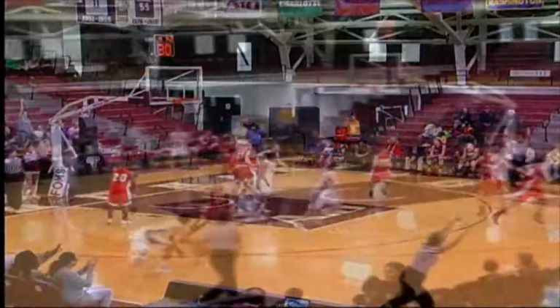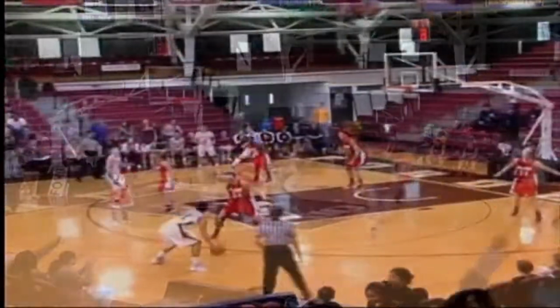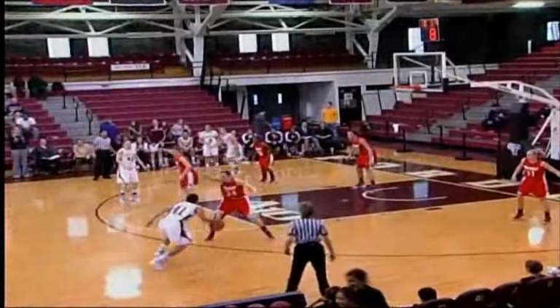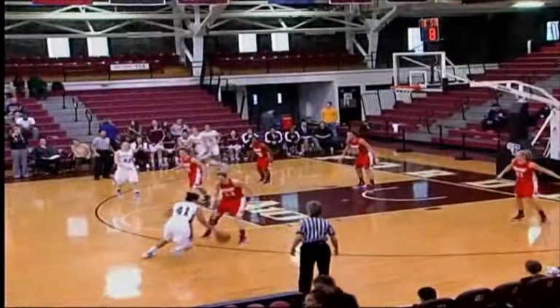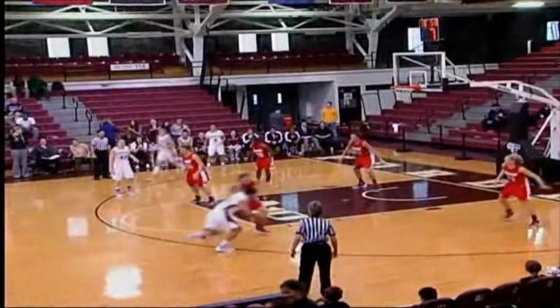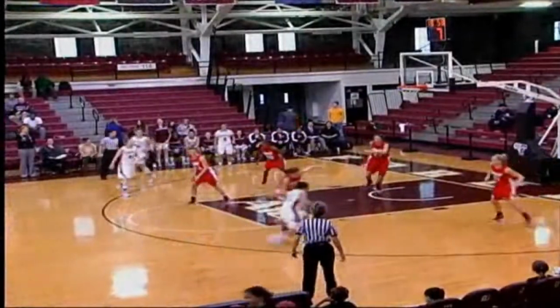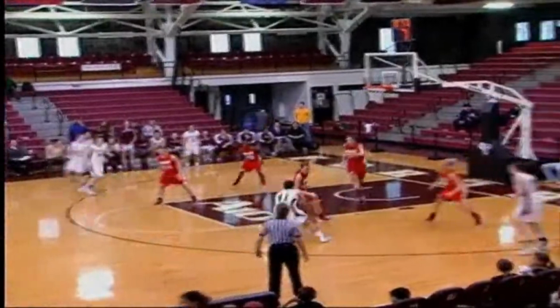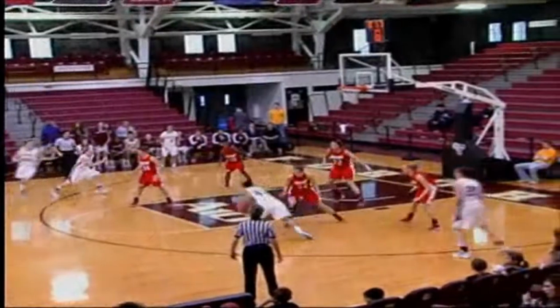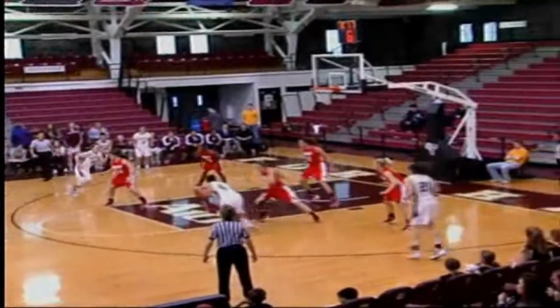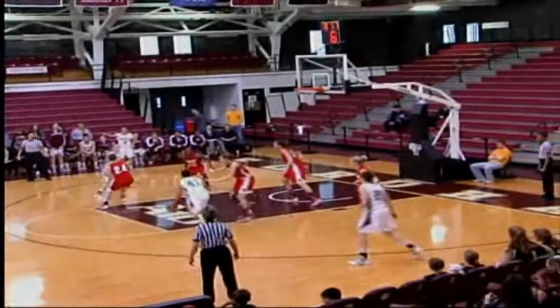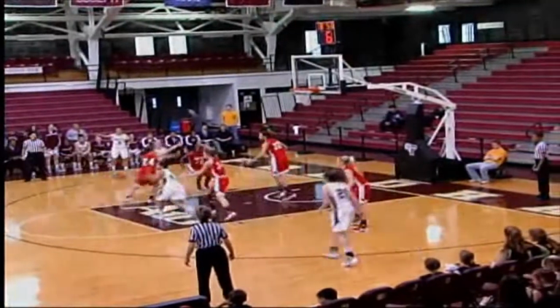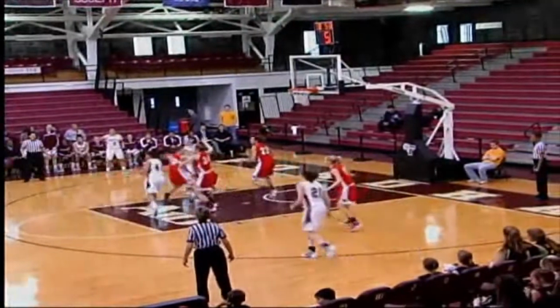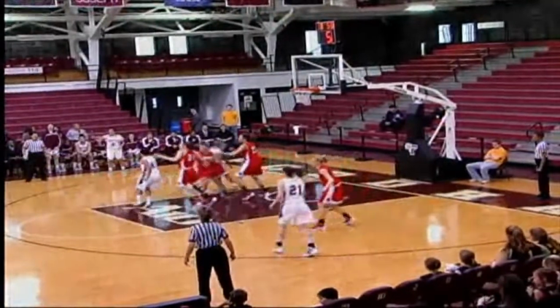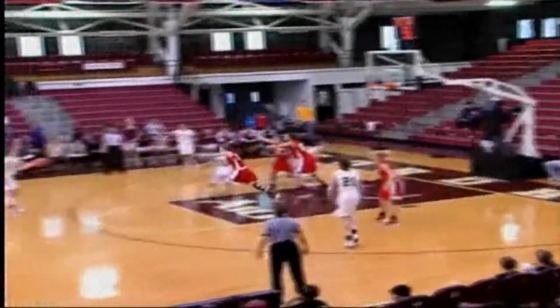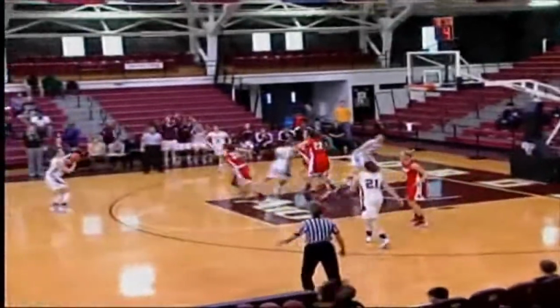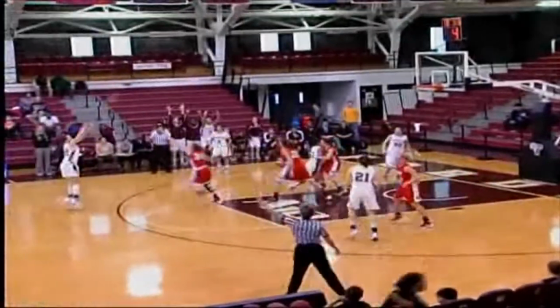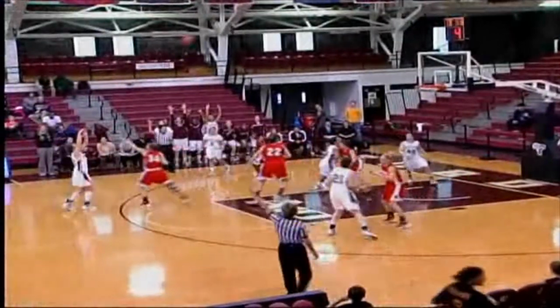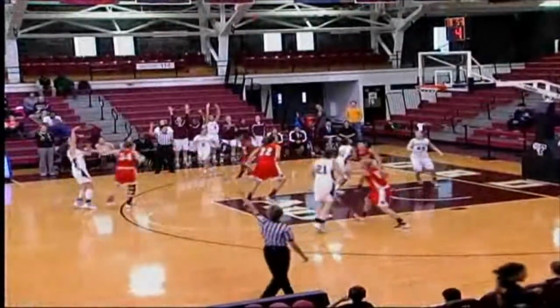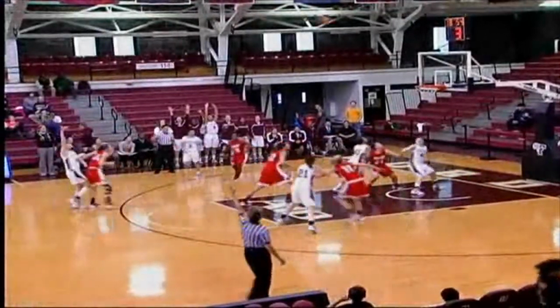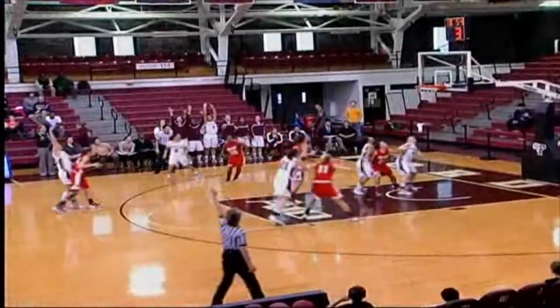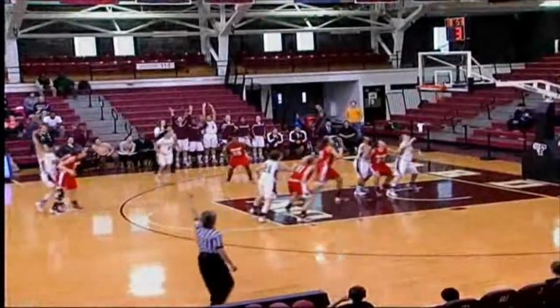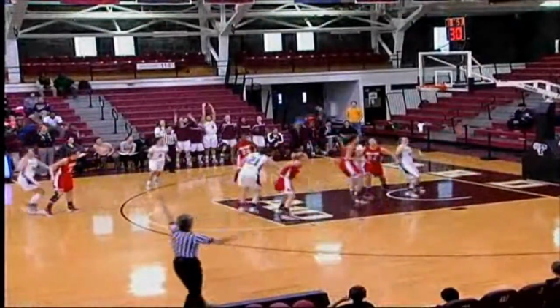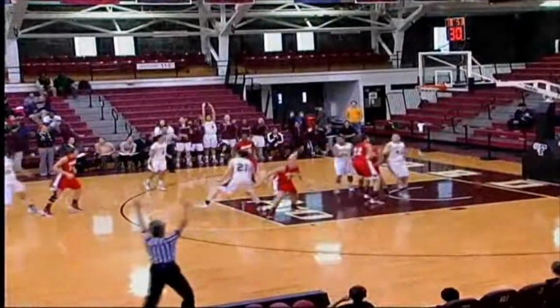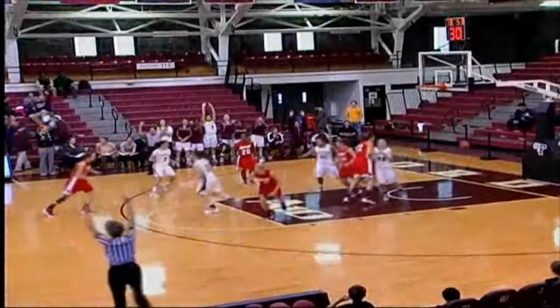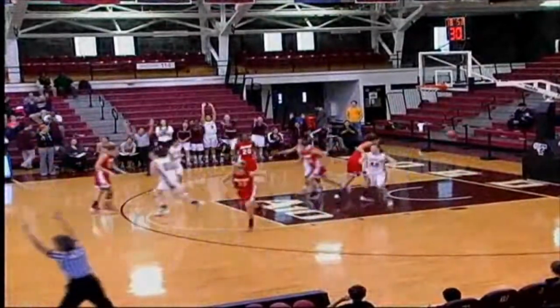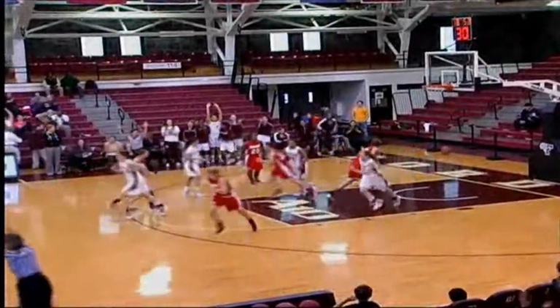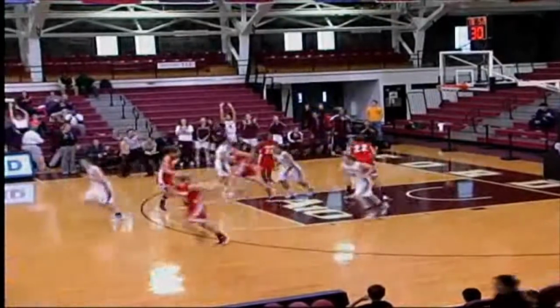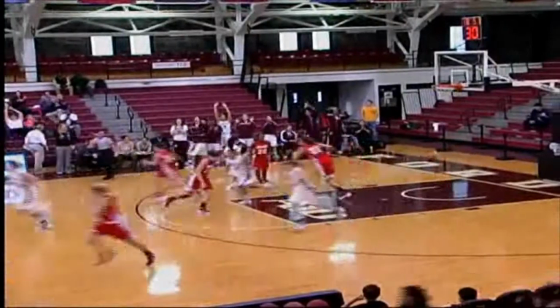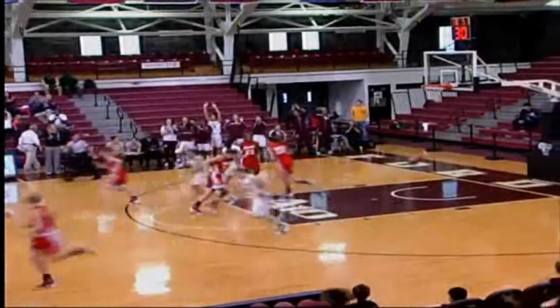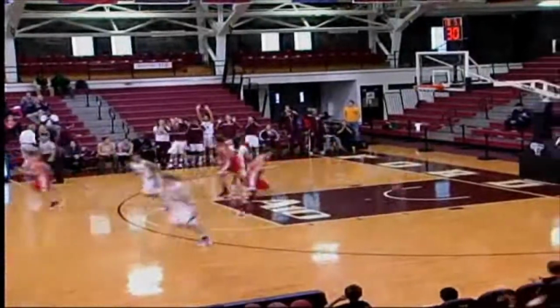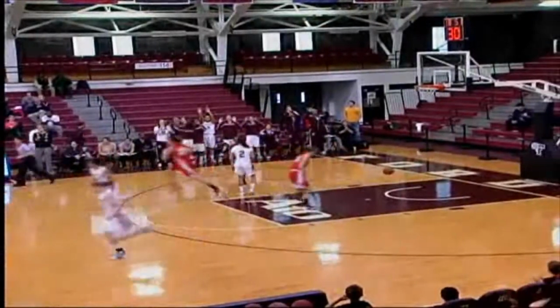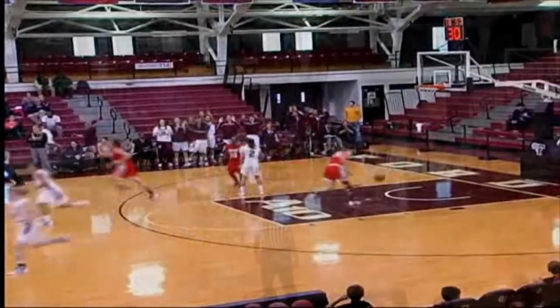Out to Peters on the right wing, seven to shoot for Fordham, back out to the top — Gaskin left wide open for three, got it, that's a swish for Christina Gaskin.